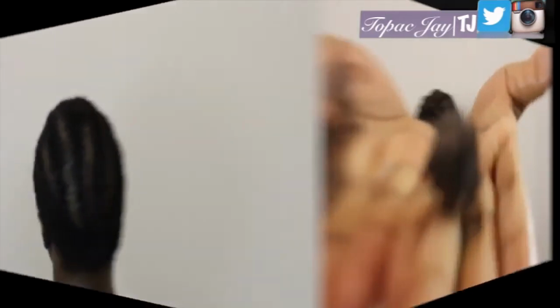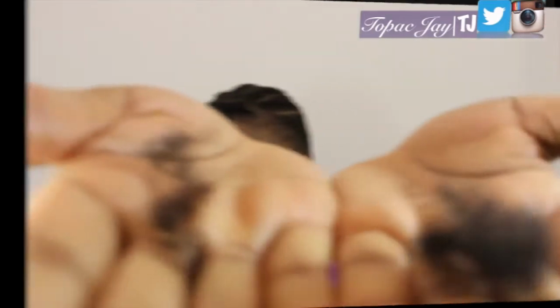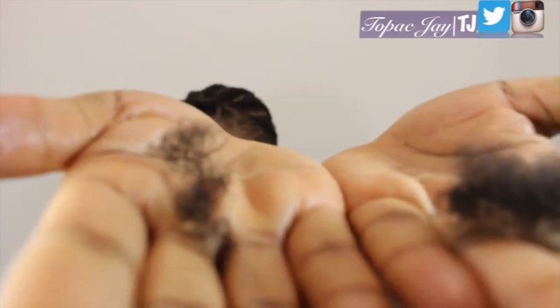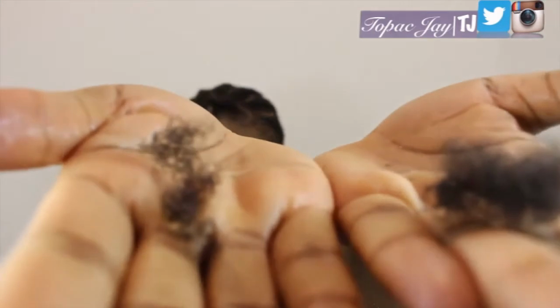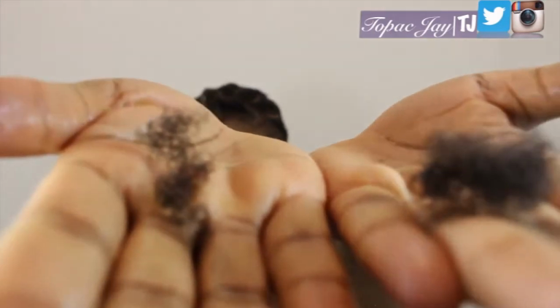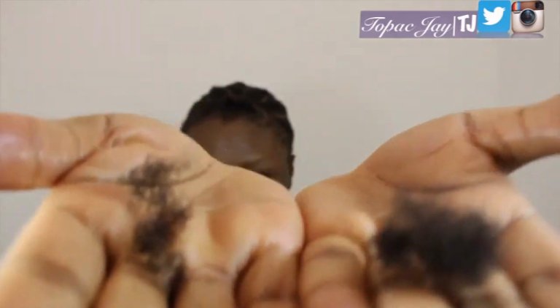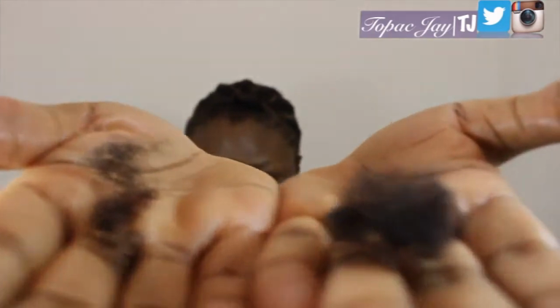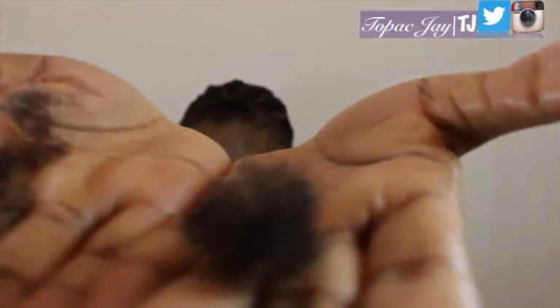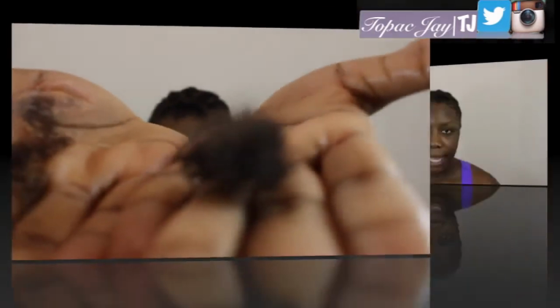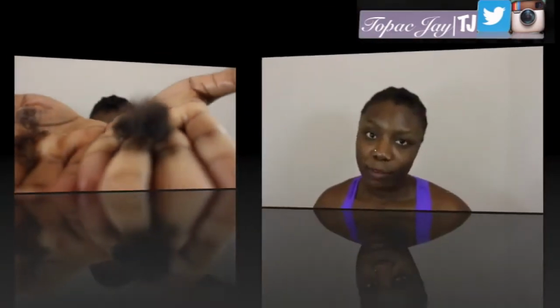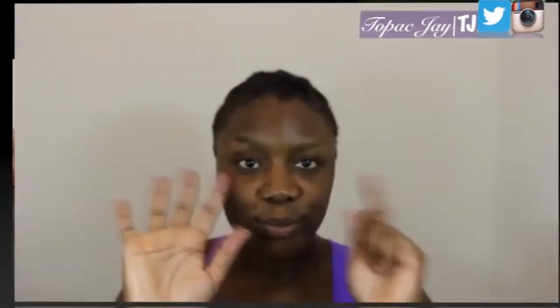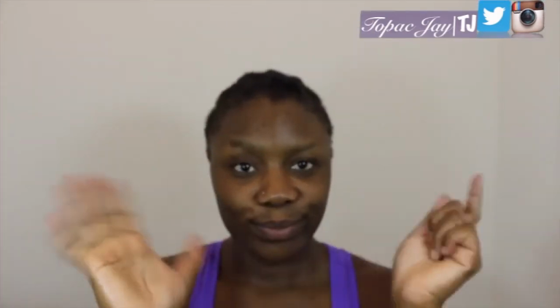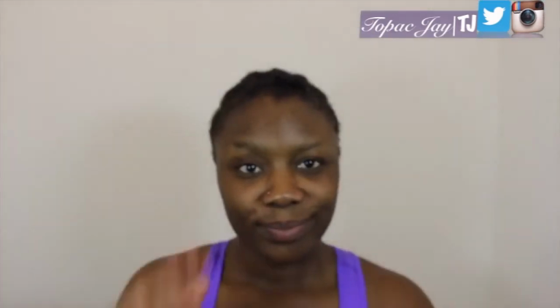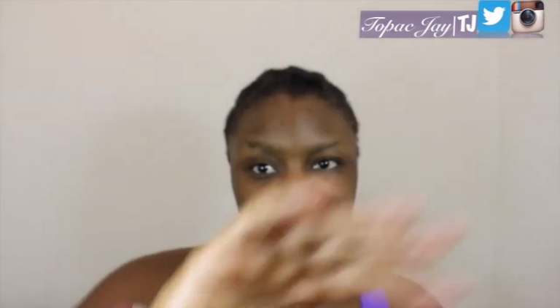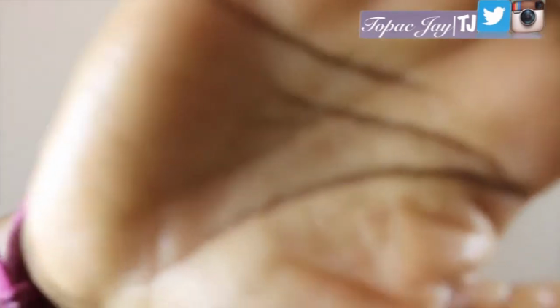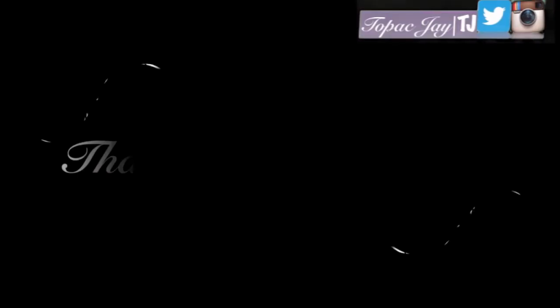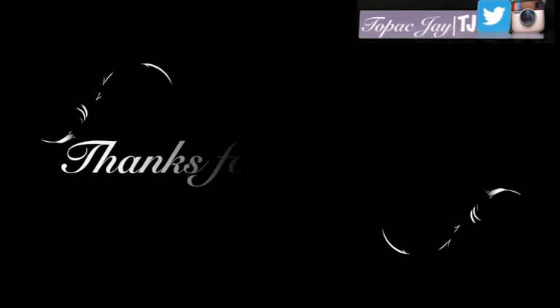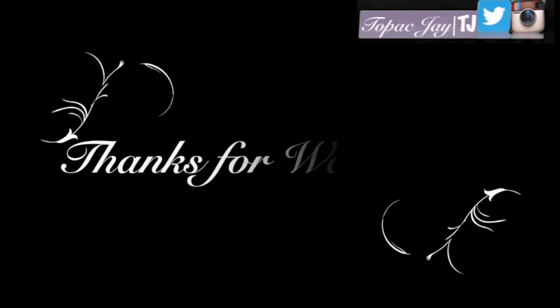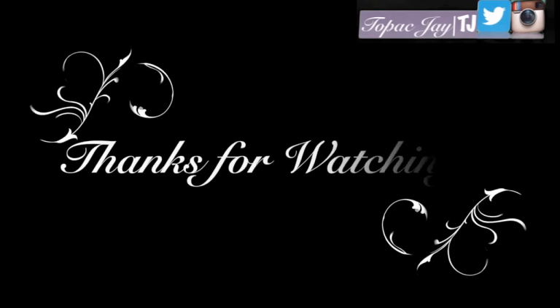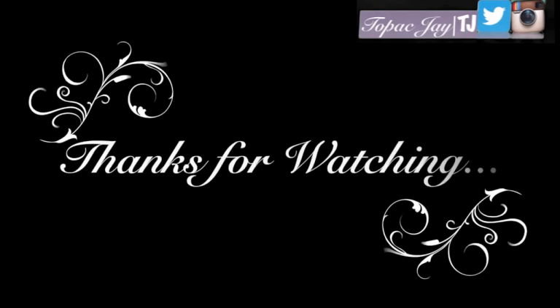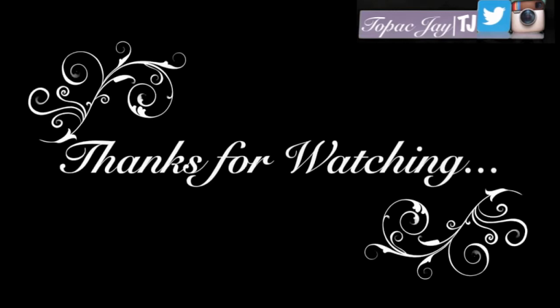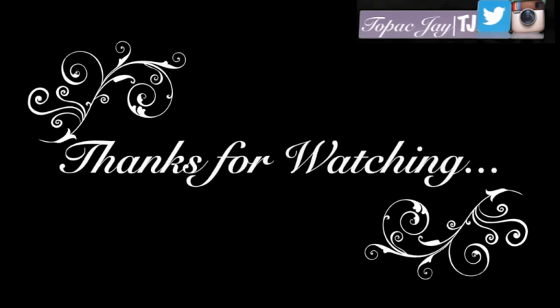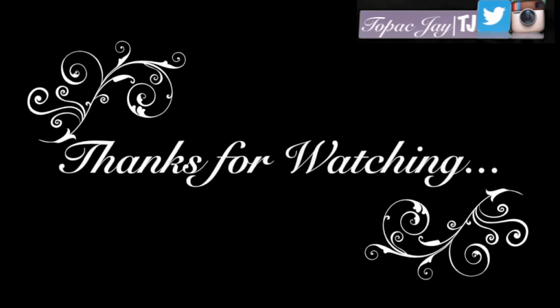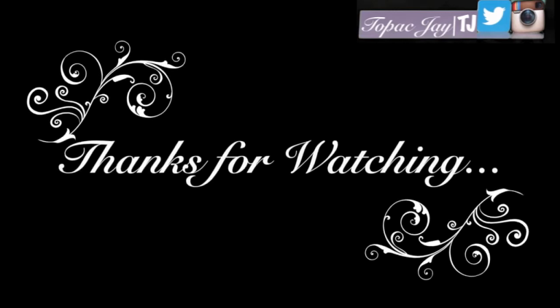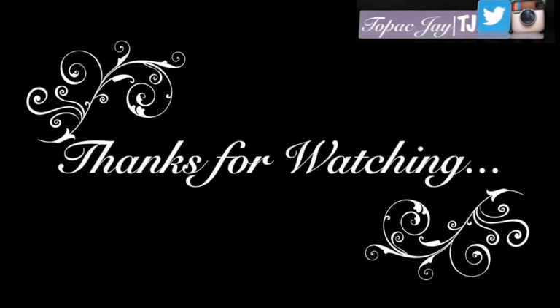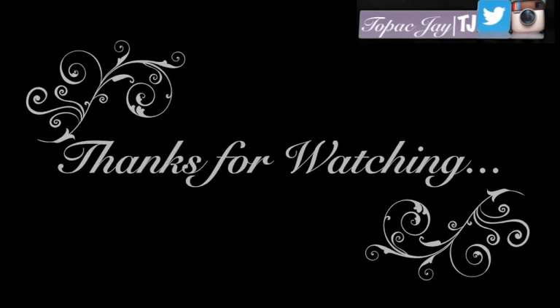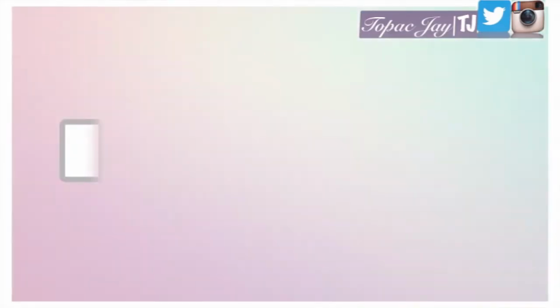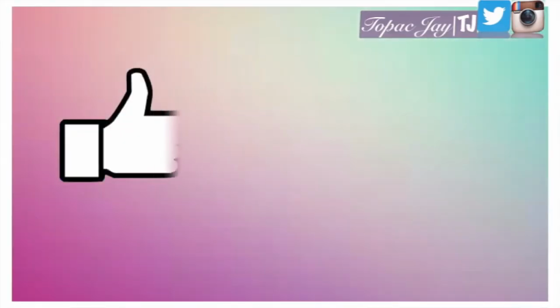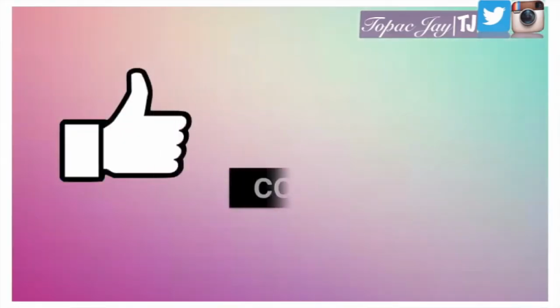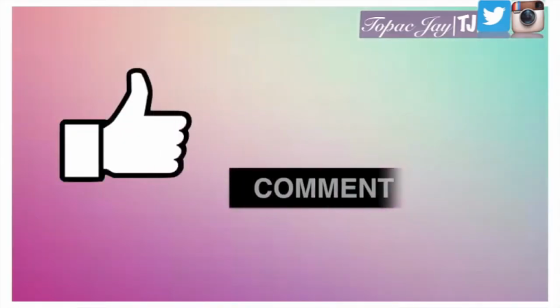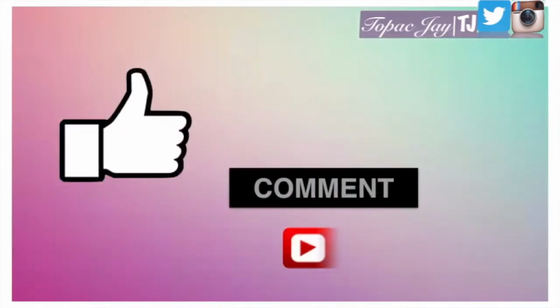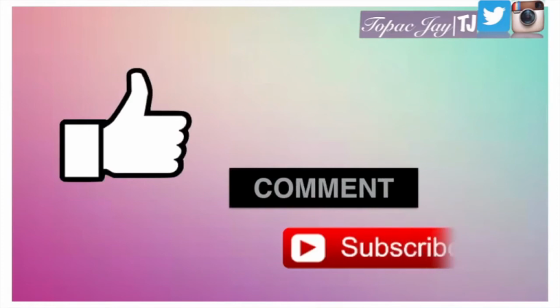I didn't have any shedding — that's the only amount that came out. Thank you so much for watching, guys, and I hope you have a great day or night. I'll see you in my next video. Don't forget to like, comment, and subscribe — bye!